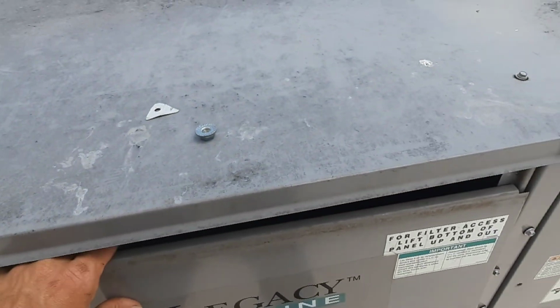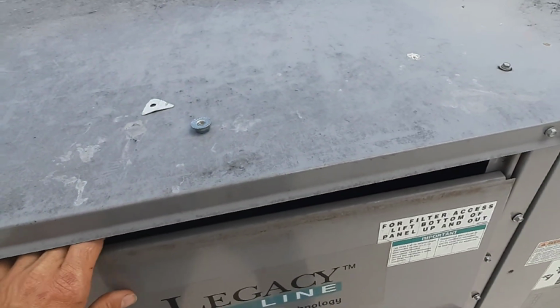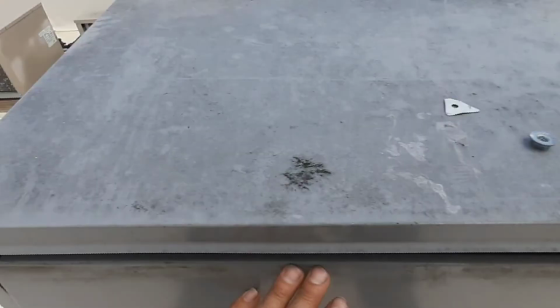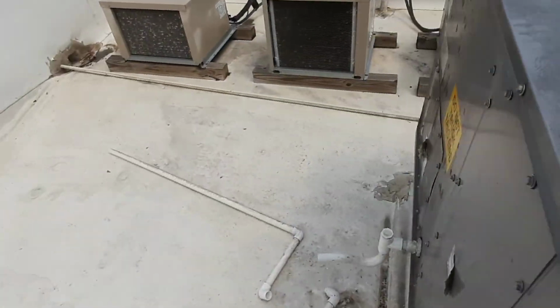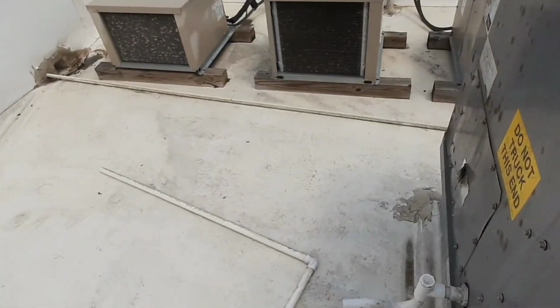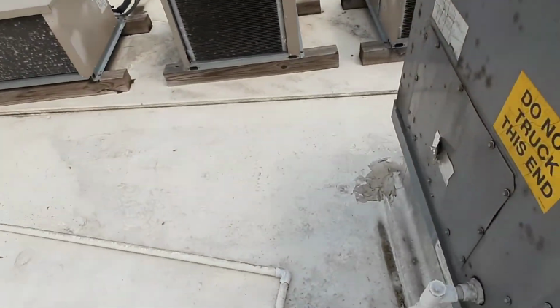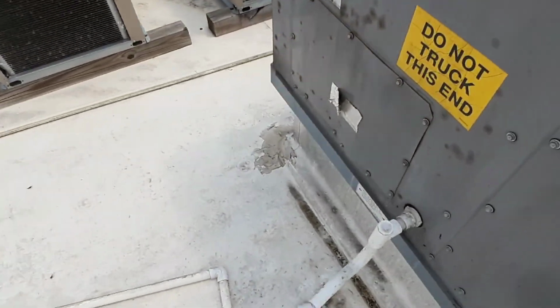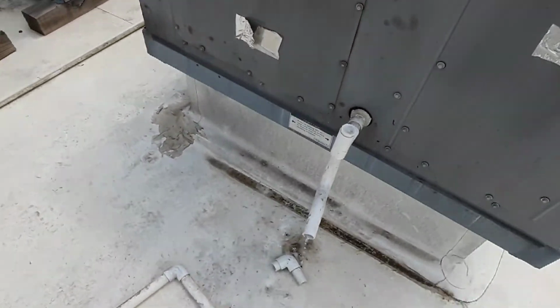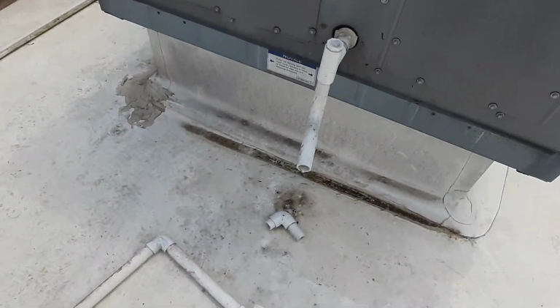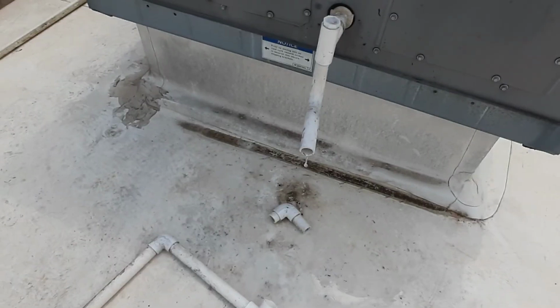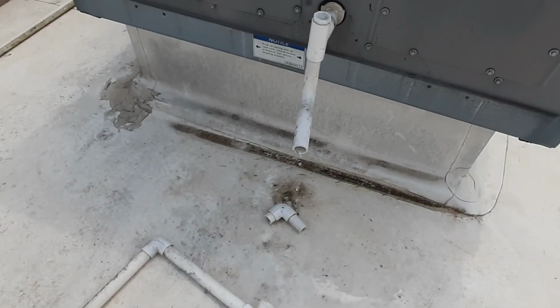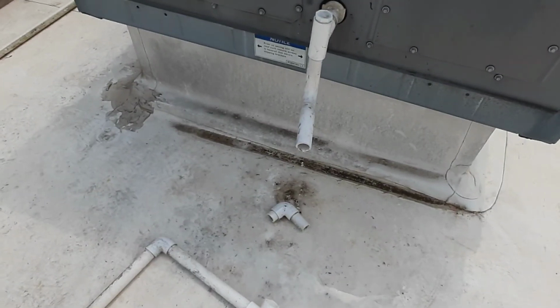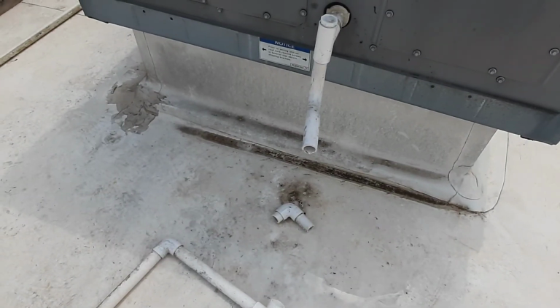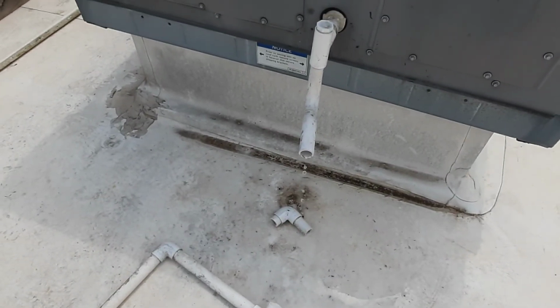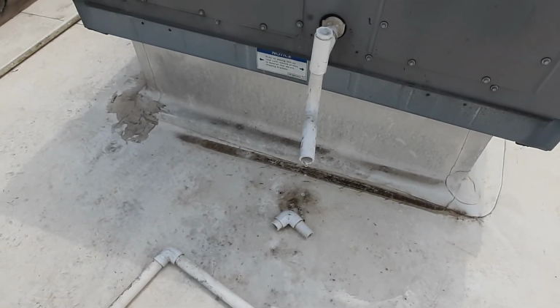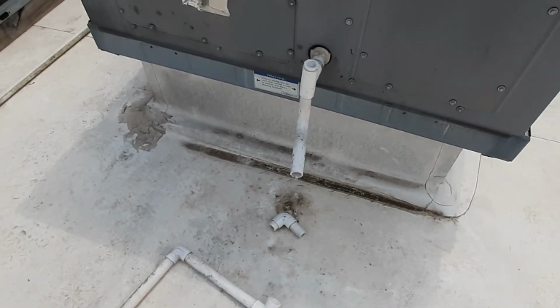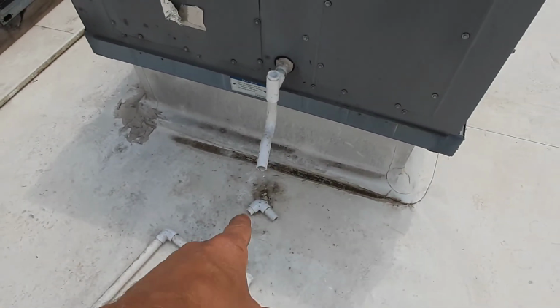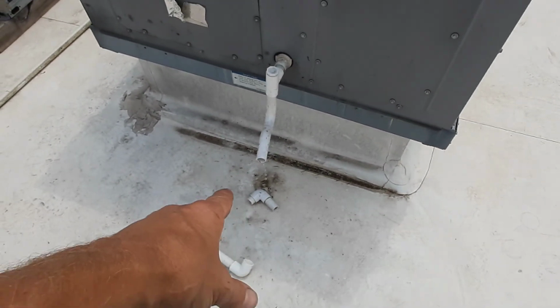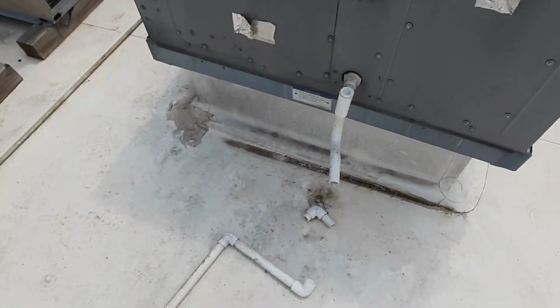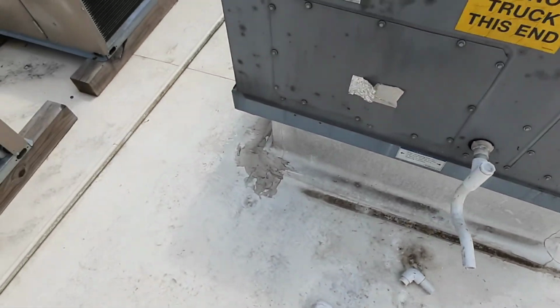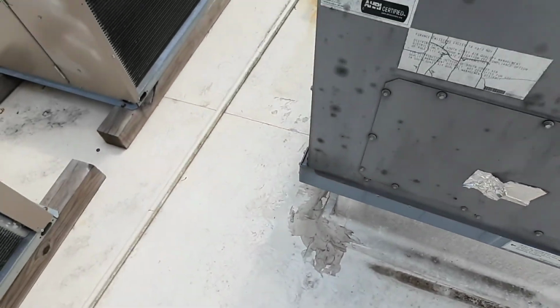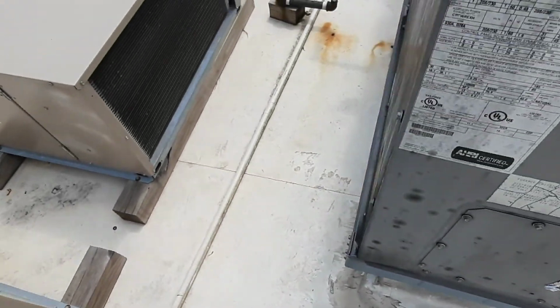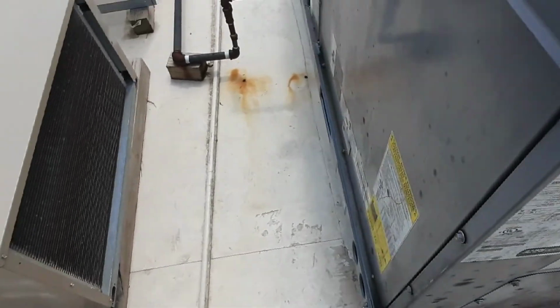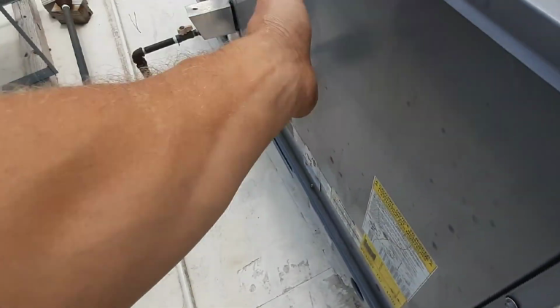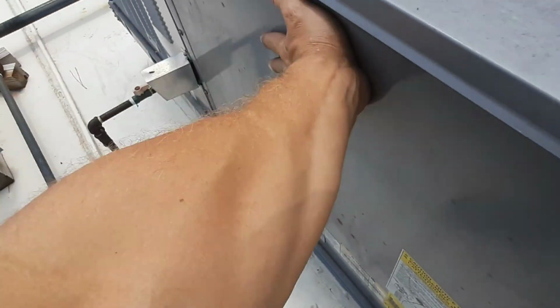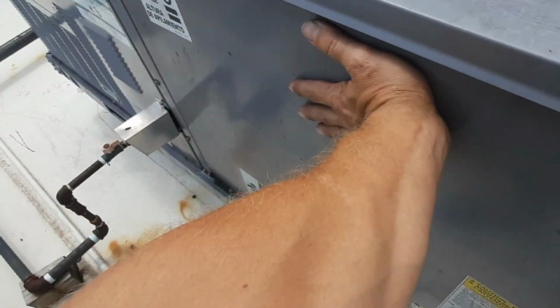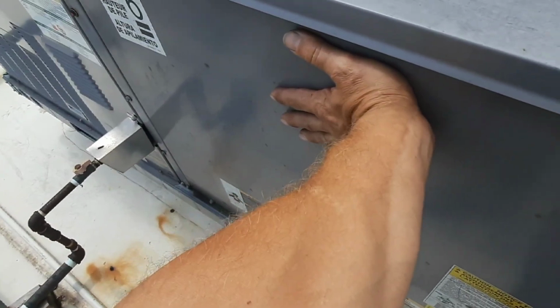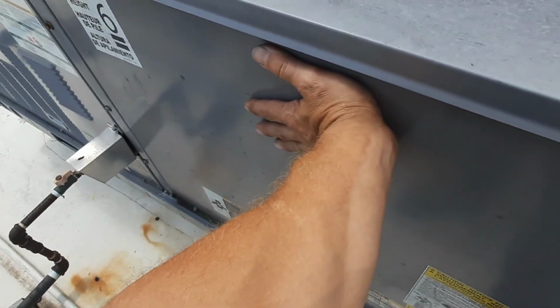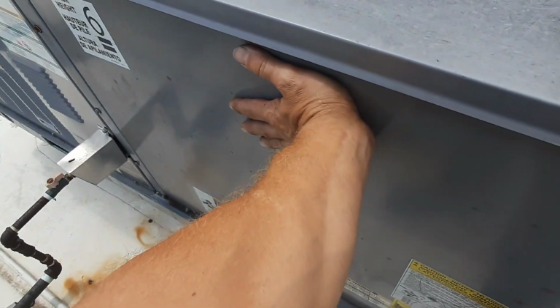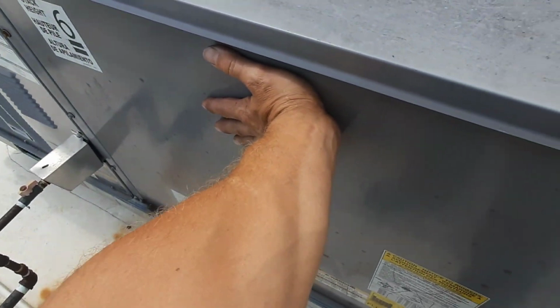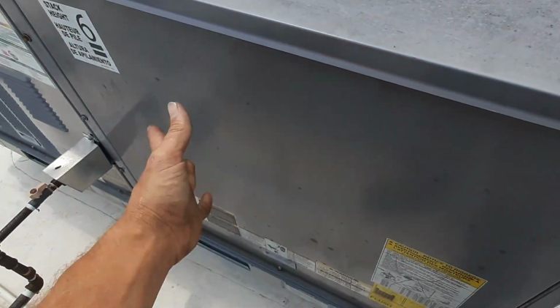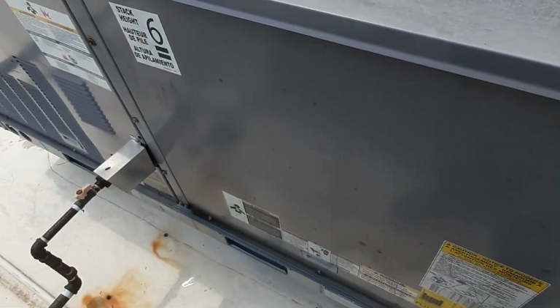I can't even get the panel back on. I don't see the condensation on the unit, but I am getting condensation coming out of there - so it's running.